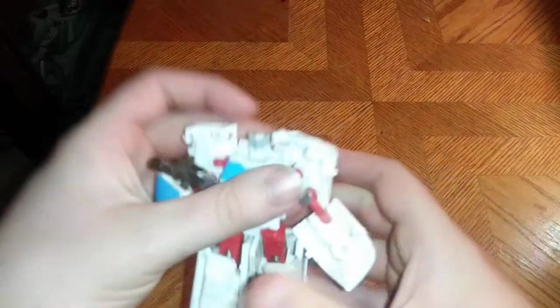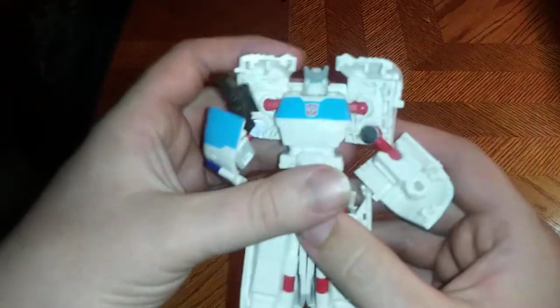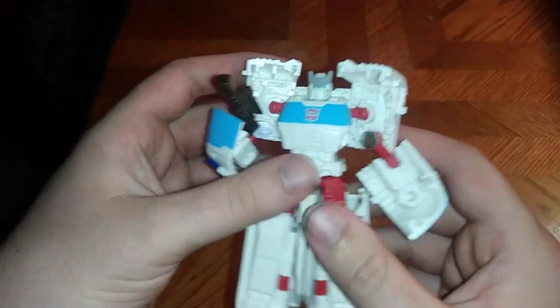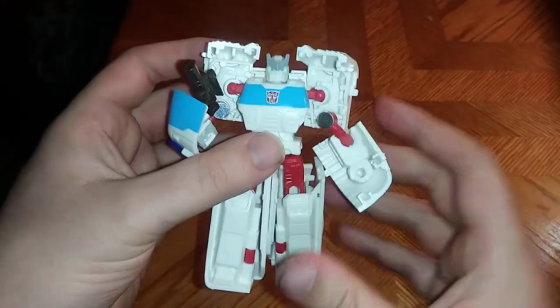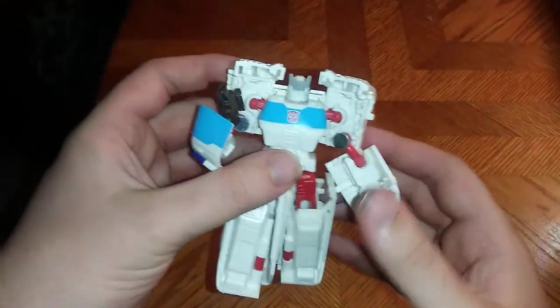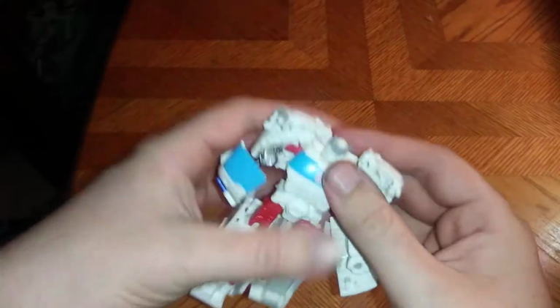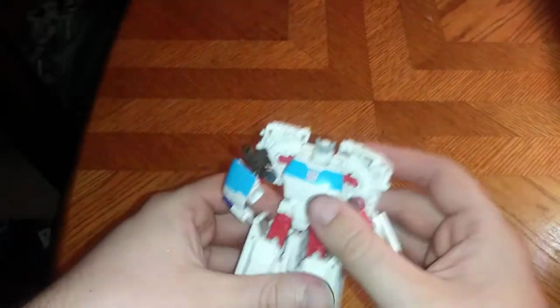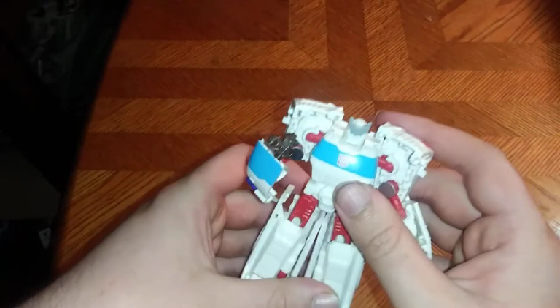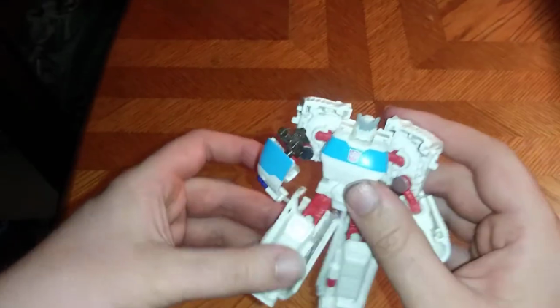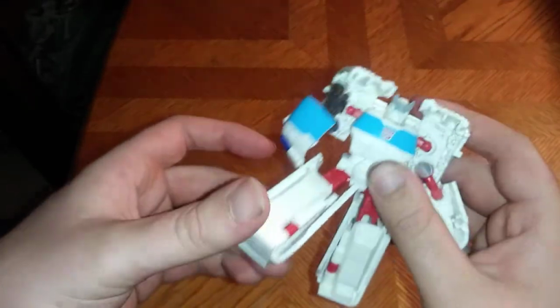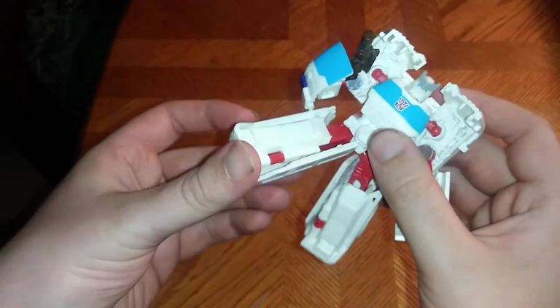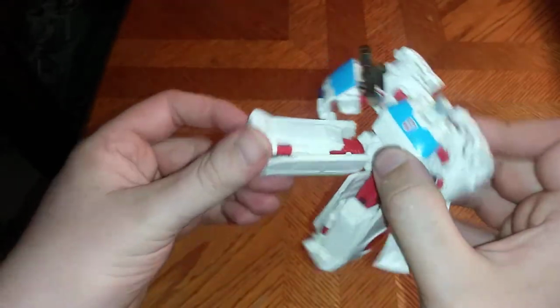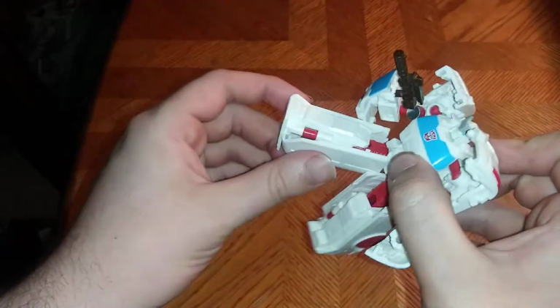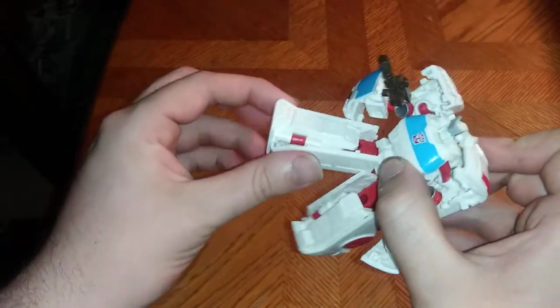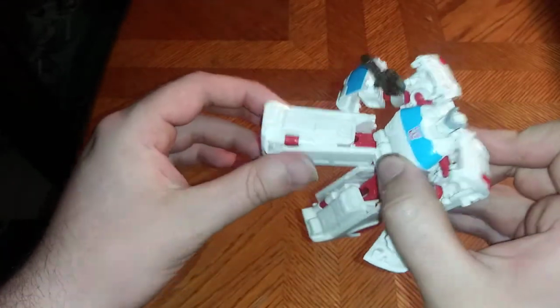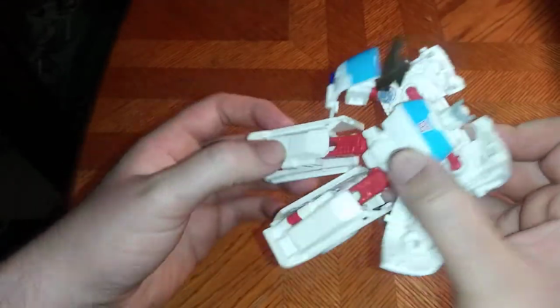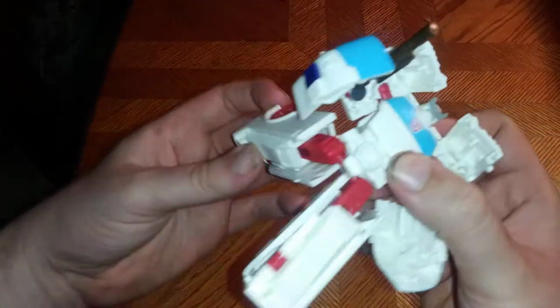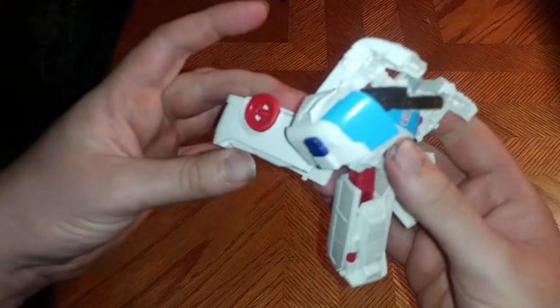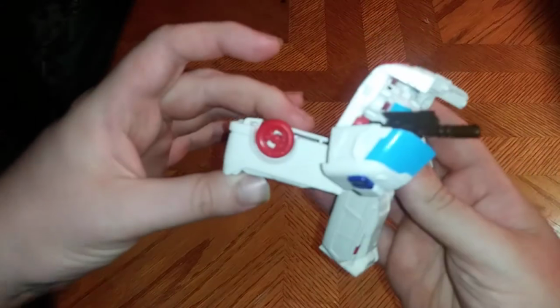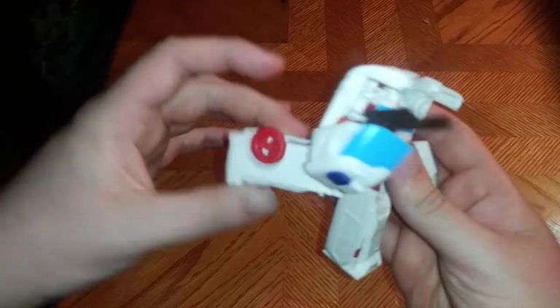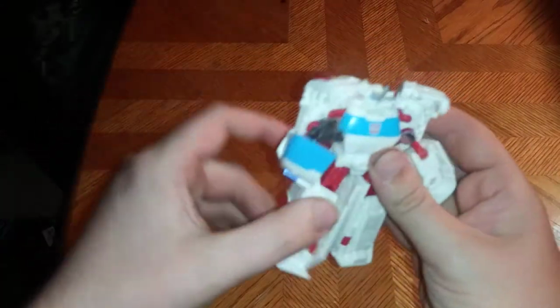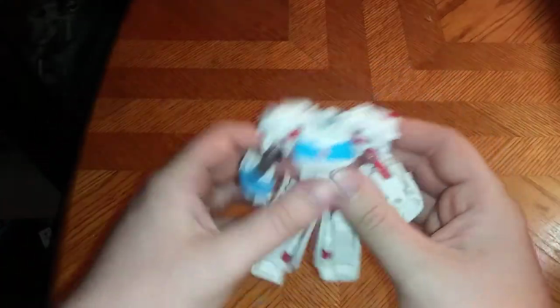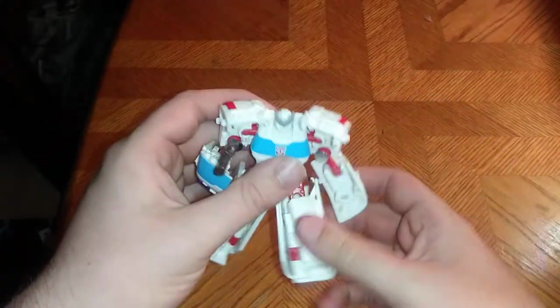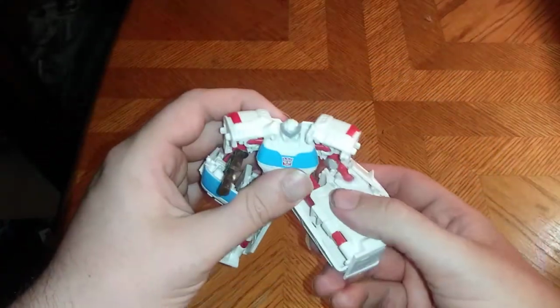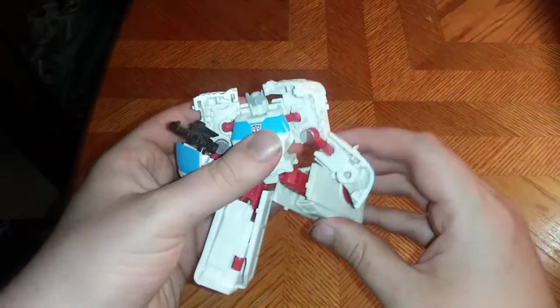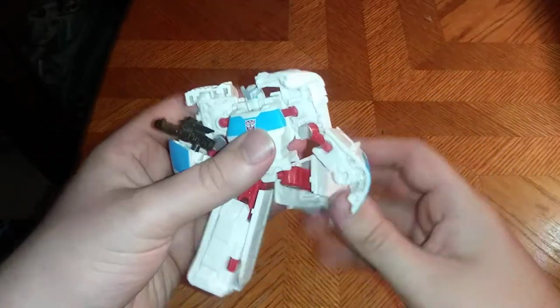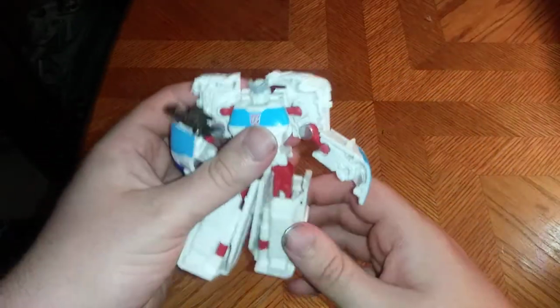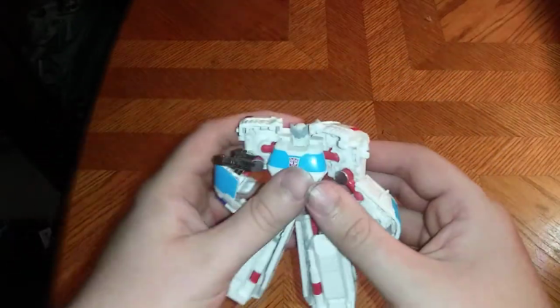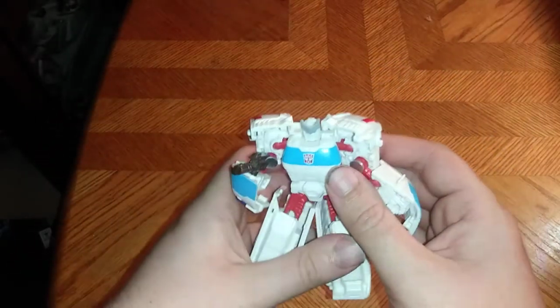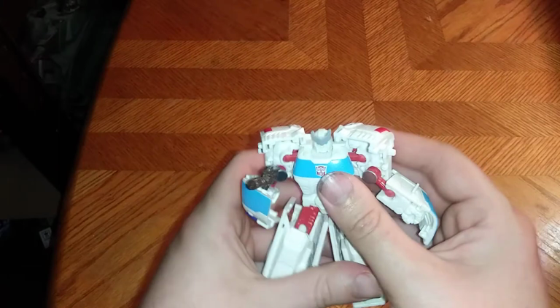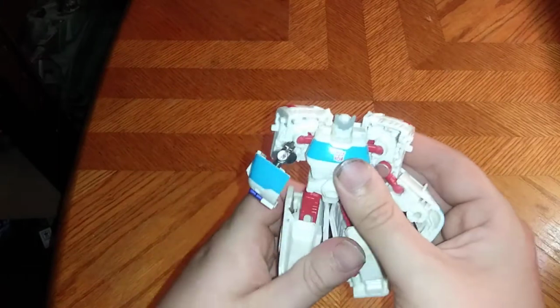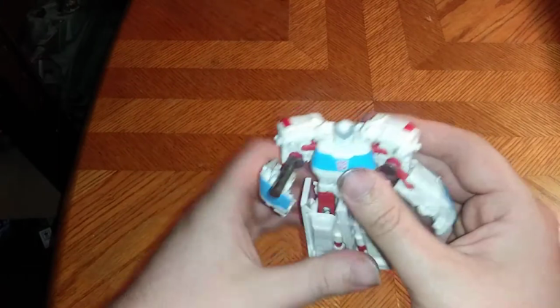Here we got Ratchet in his robot mode, and this is really well sculpted and really good painted. No bend at the knee, but he can kick out and his leg can go backwards. It's a really good figure.